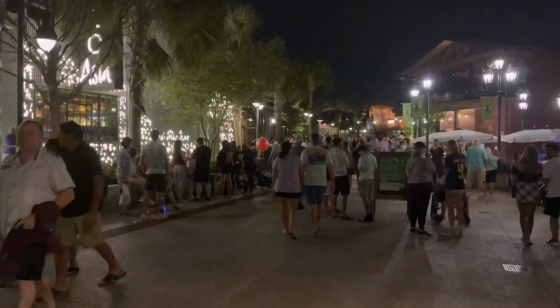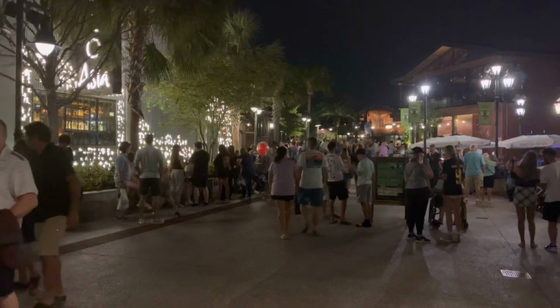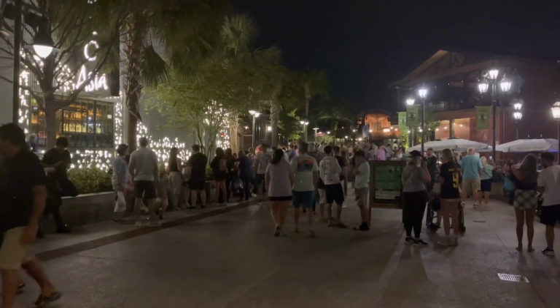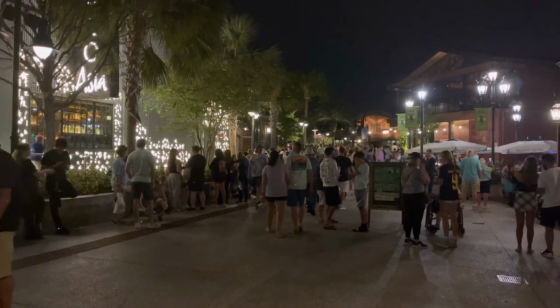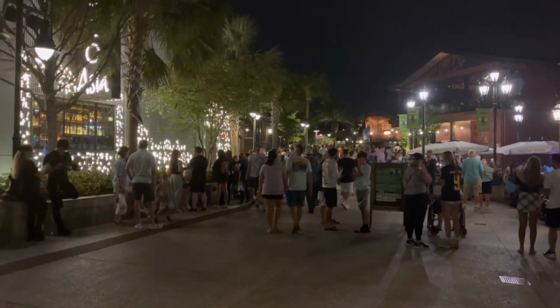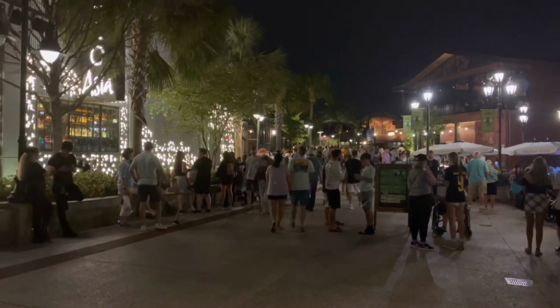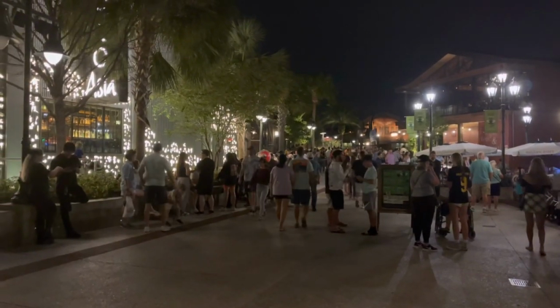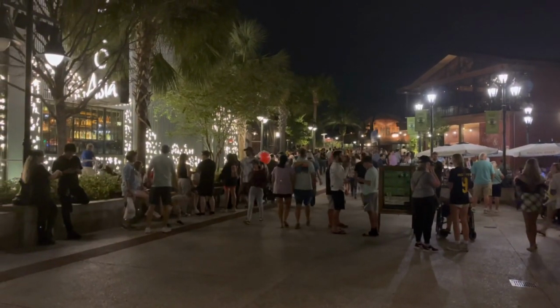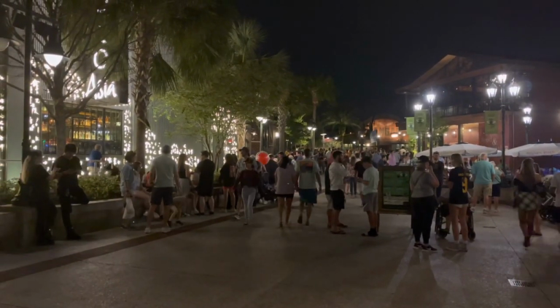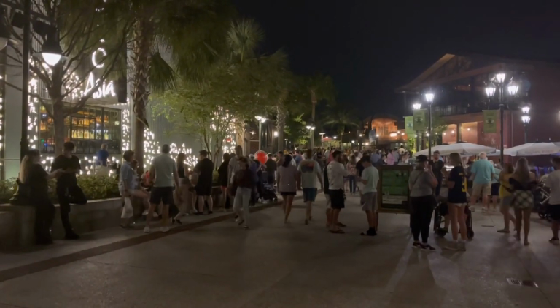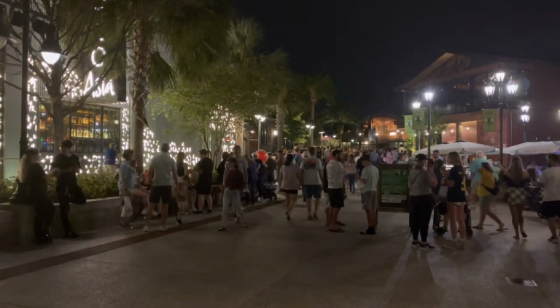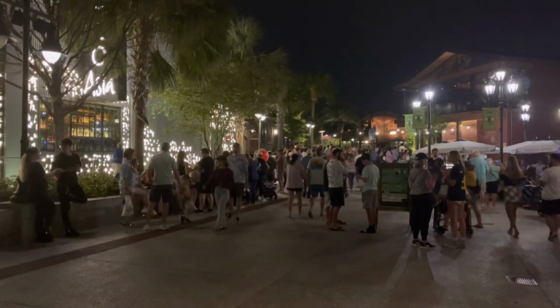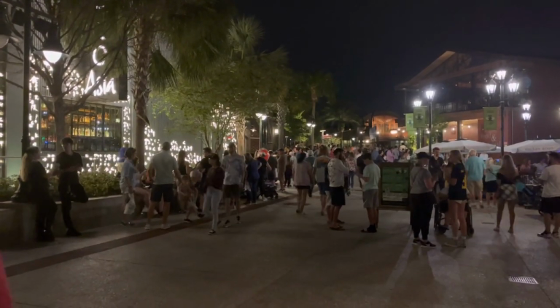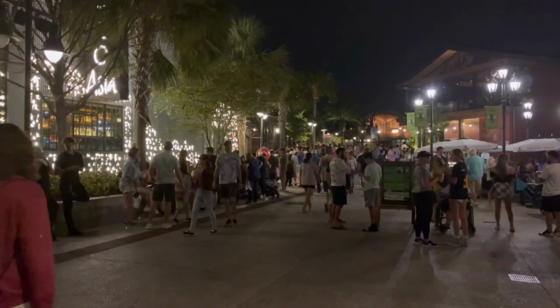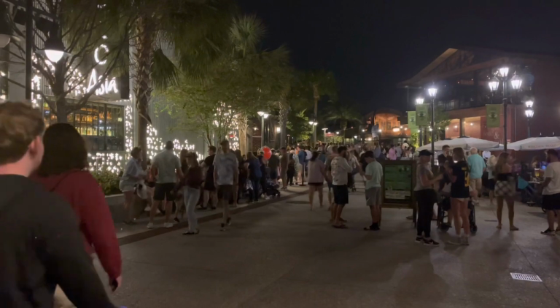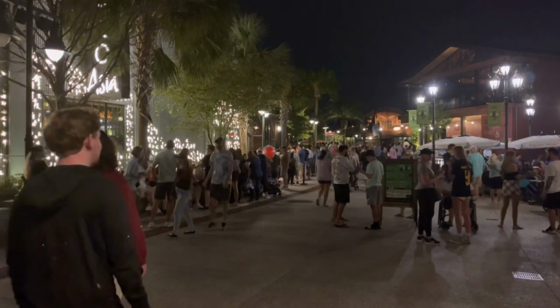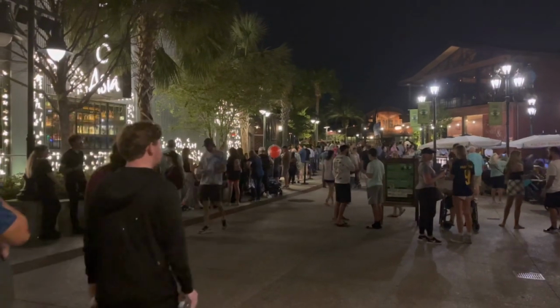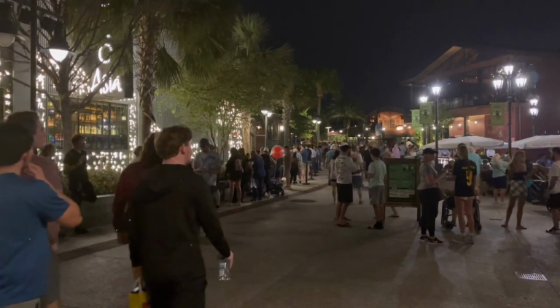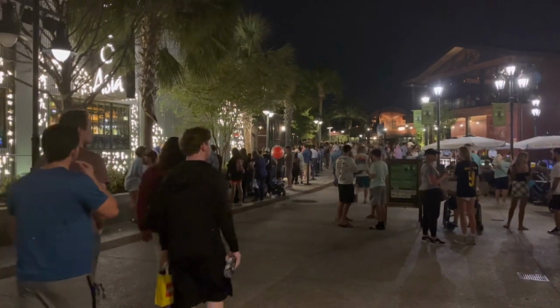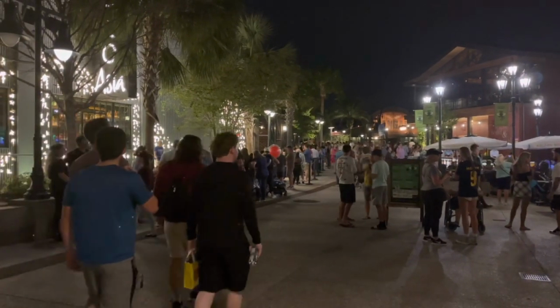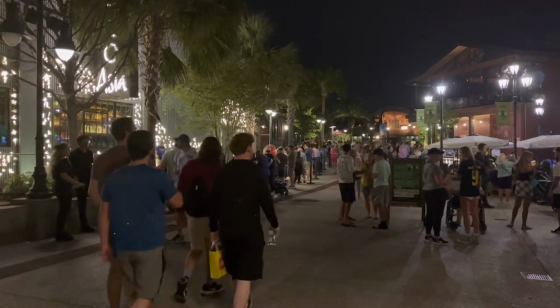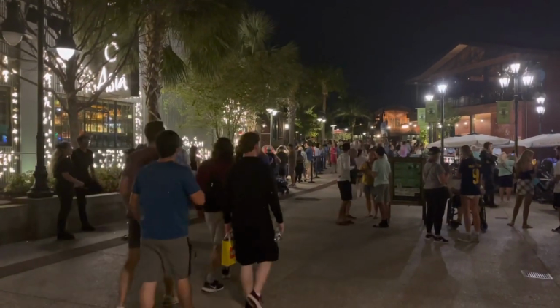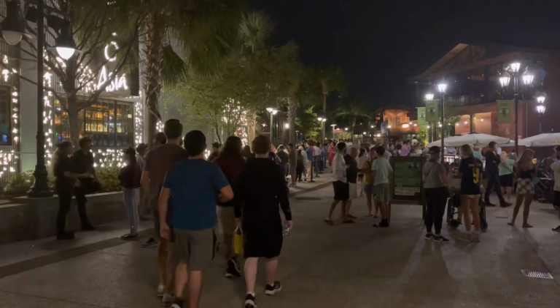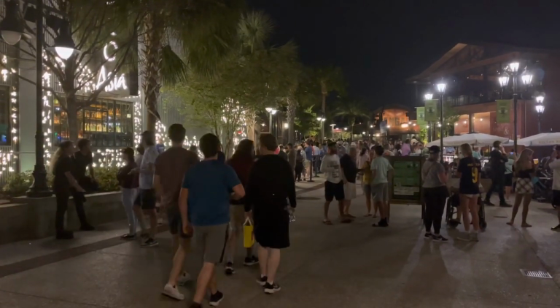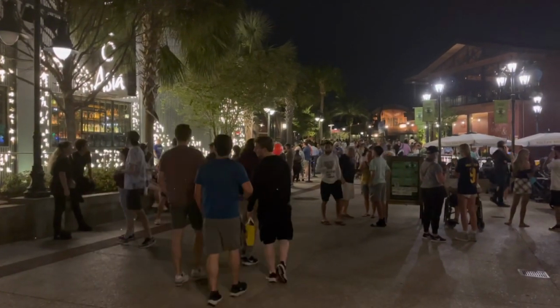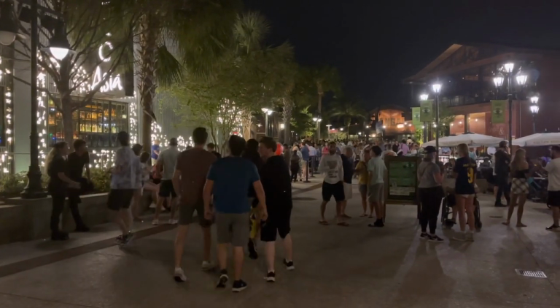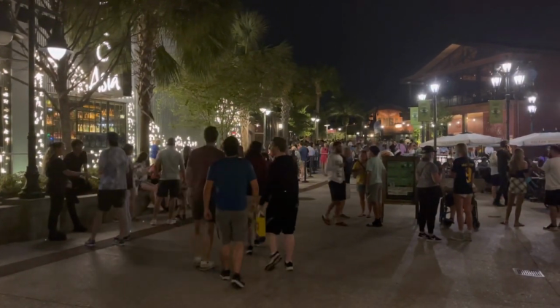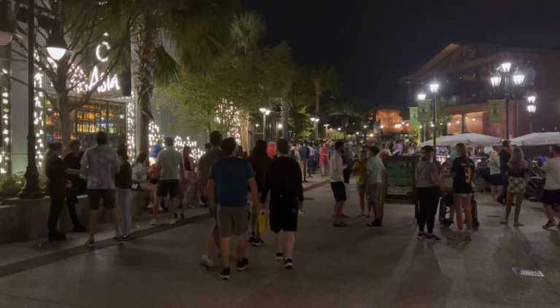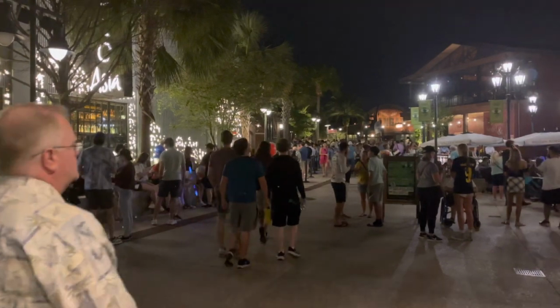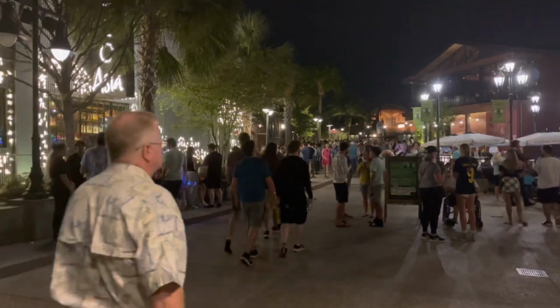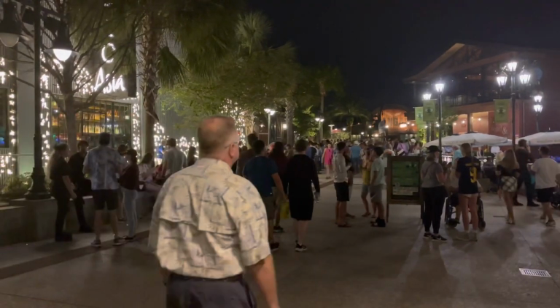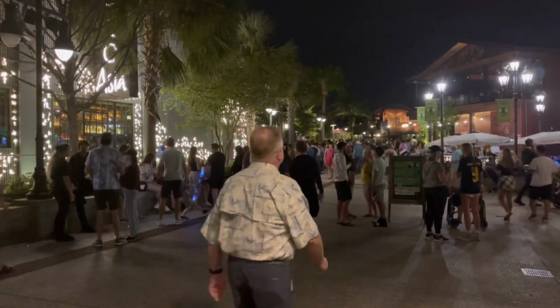I actually just found this out — that is a standby line. So Tuesdays and Wednesdays there is no virtual queue for Gideon's Bakehouse, which is pretty awesome if you want to plan a night like that, but expect a long line. Definitely.